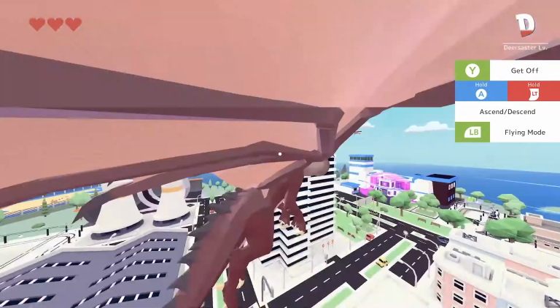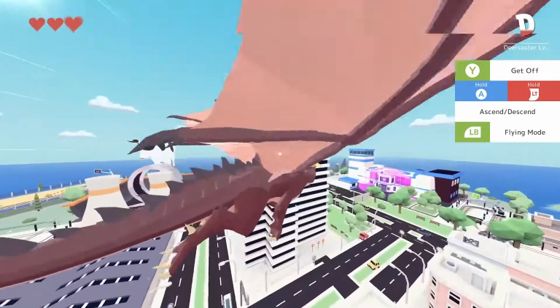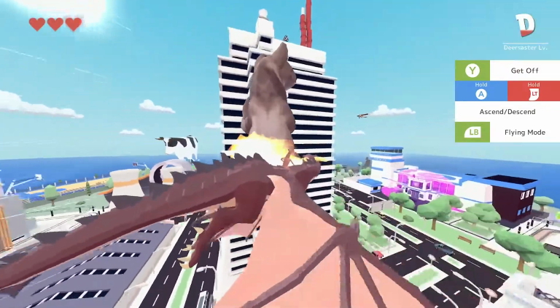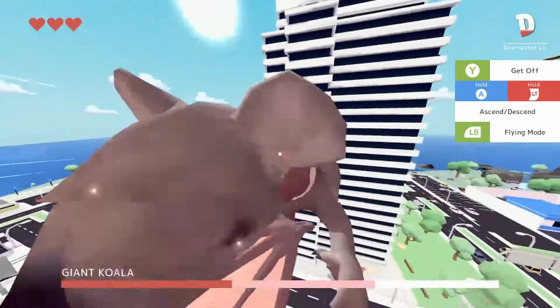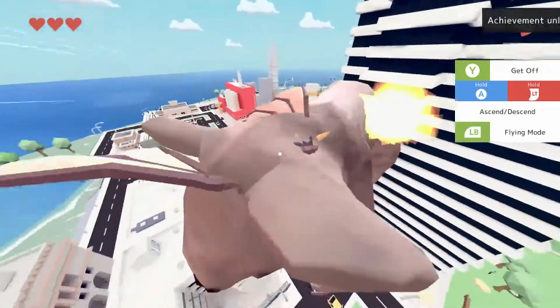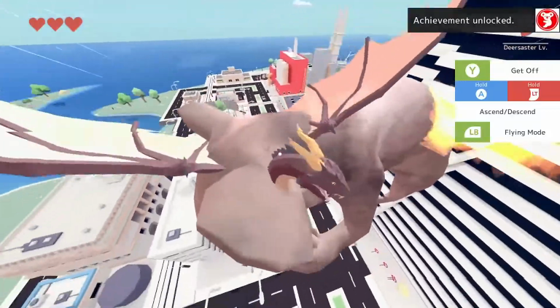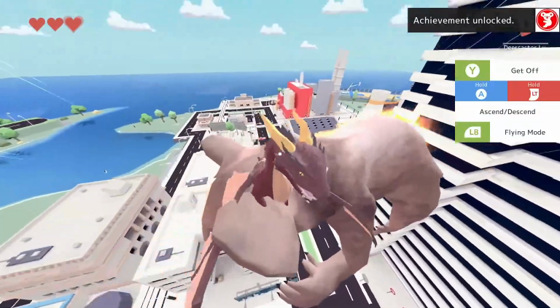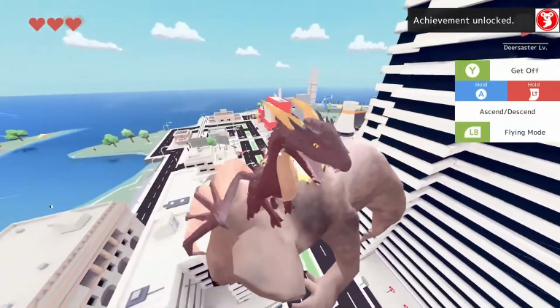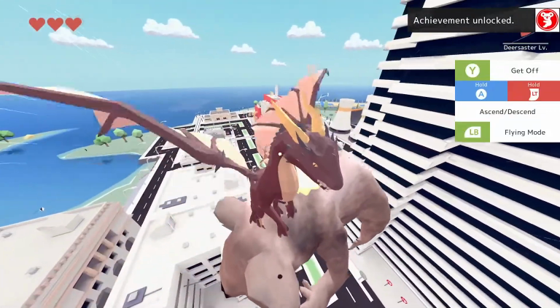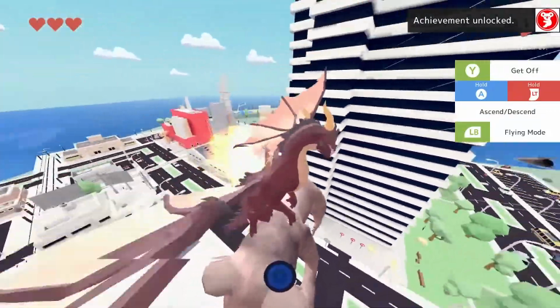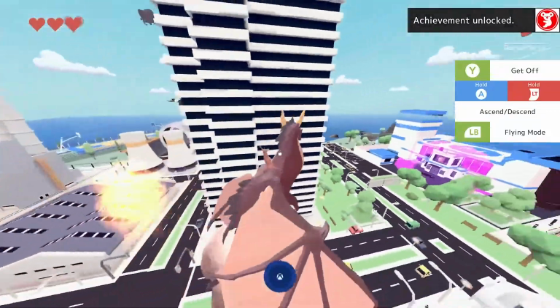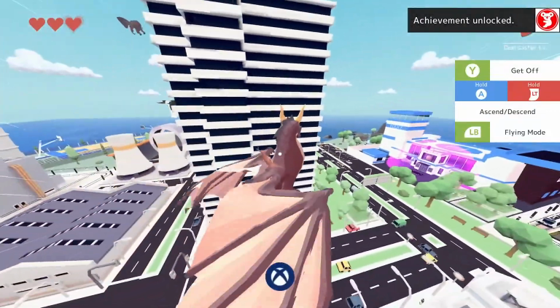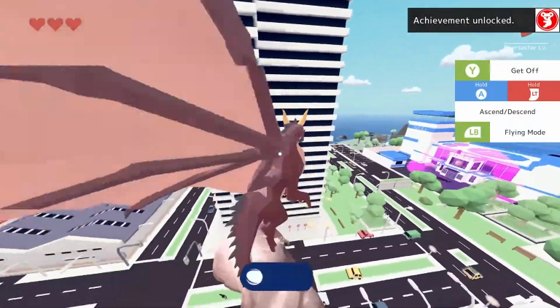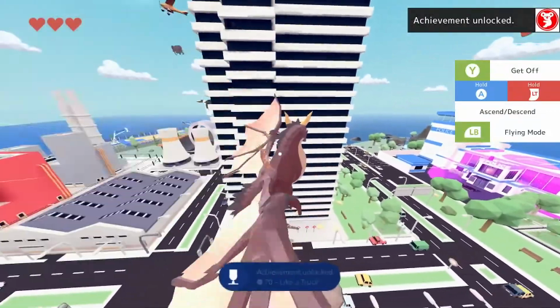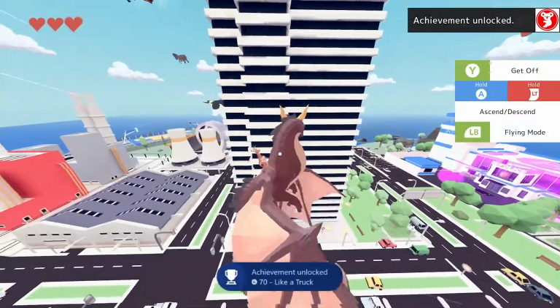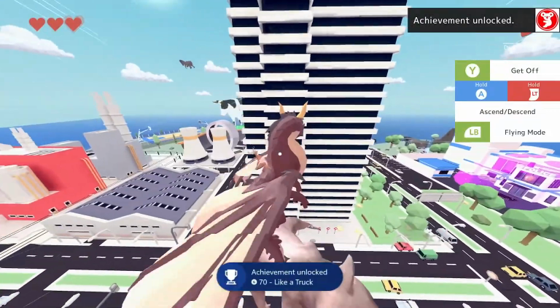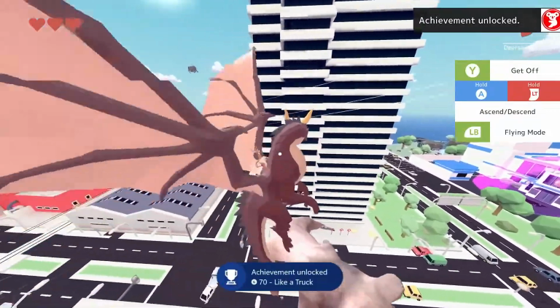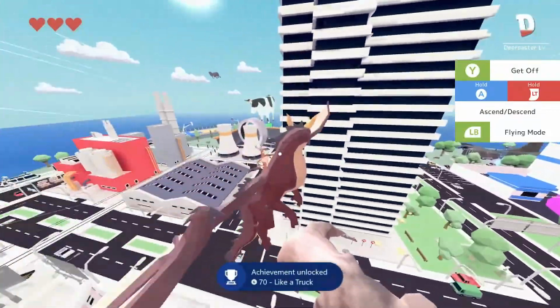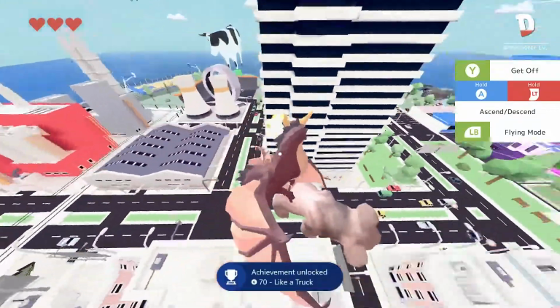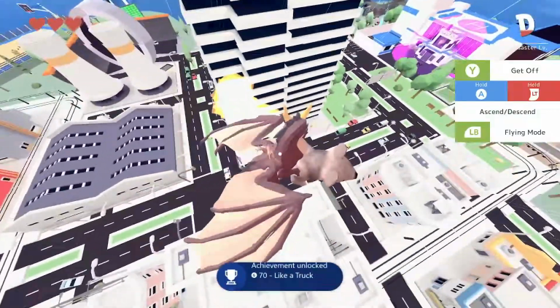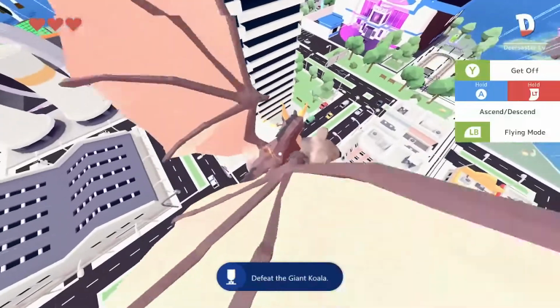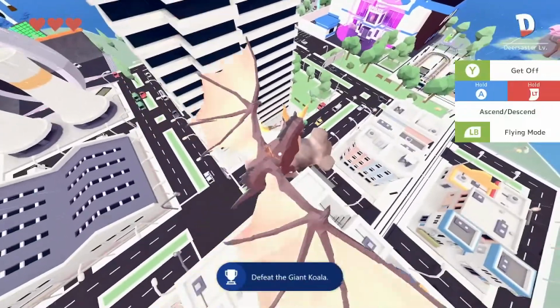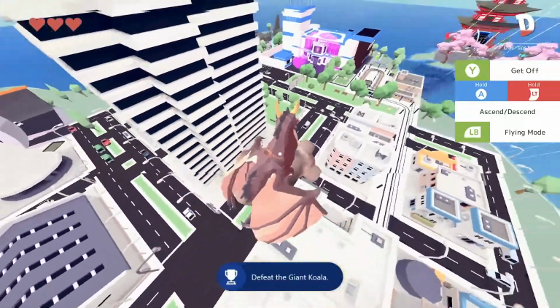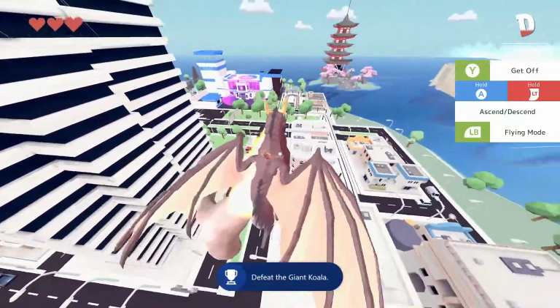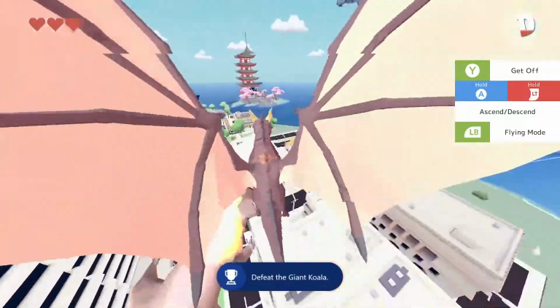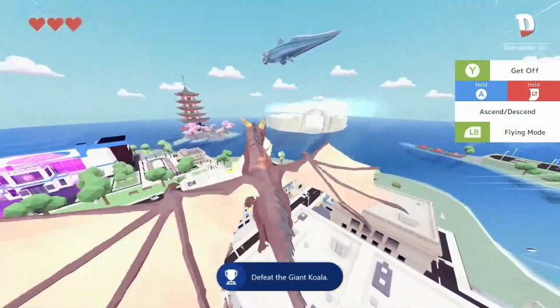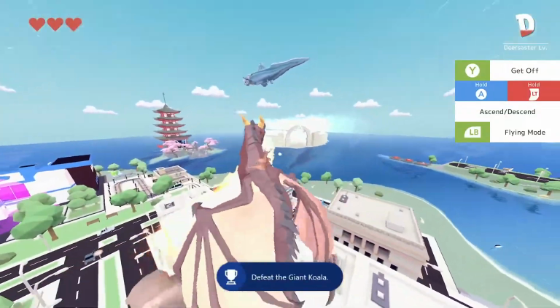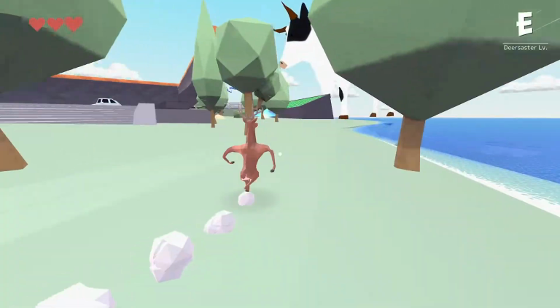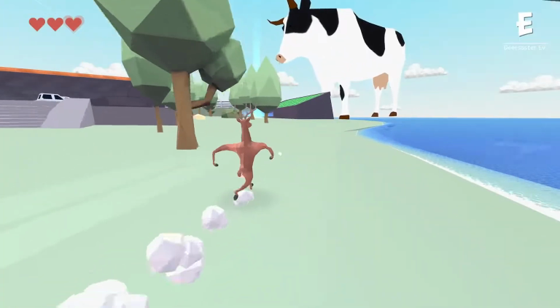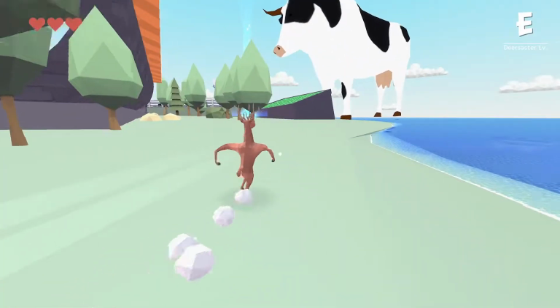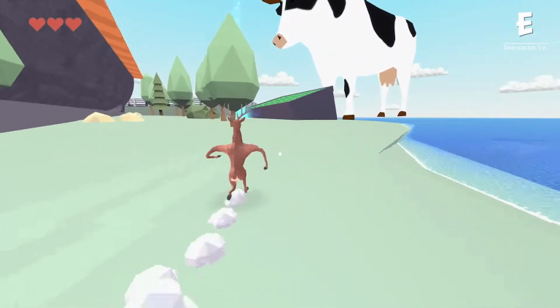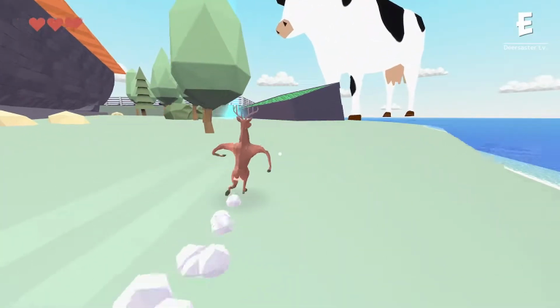We're going to fly into town, find the koala, flame the koala, and get another ridiculous amount of G — just for flaming that koala. That was 140G just for flying around and using our flames on random things.